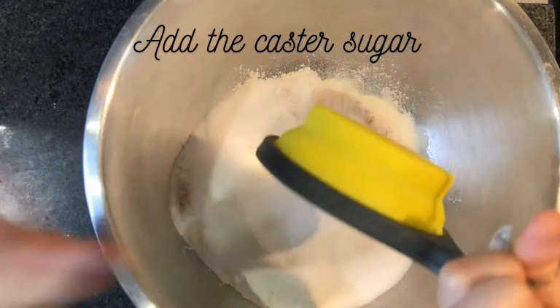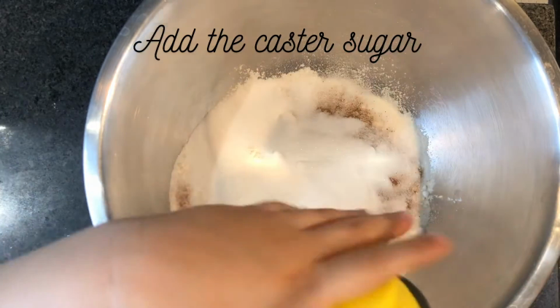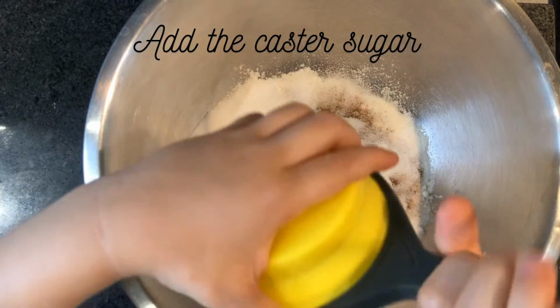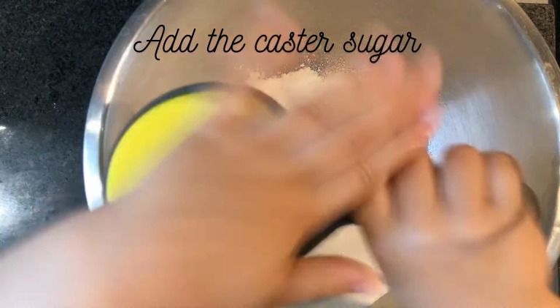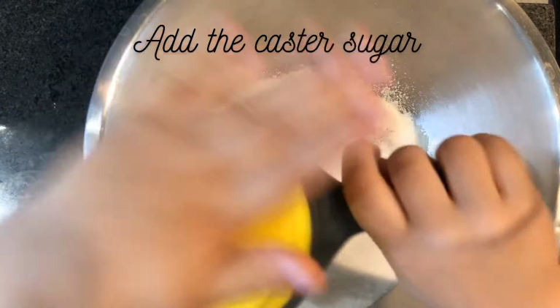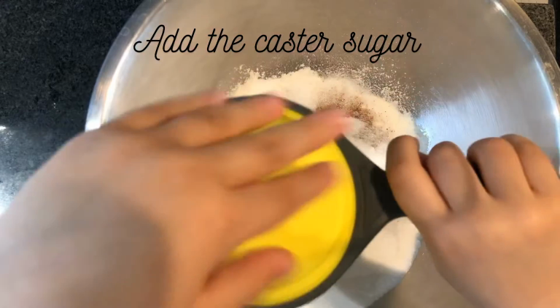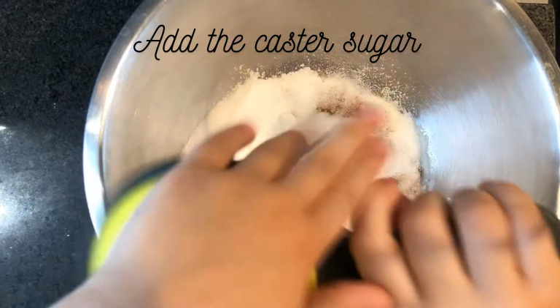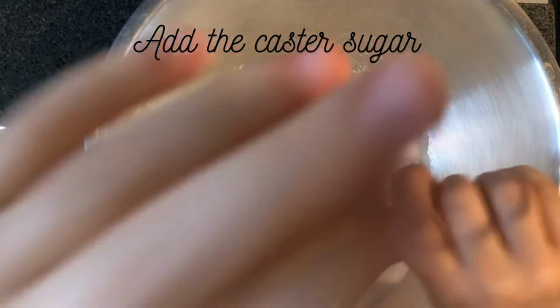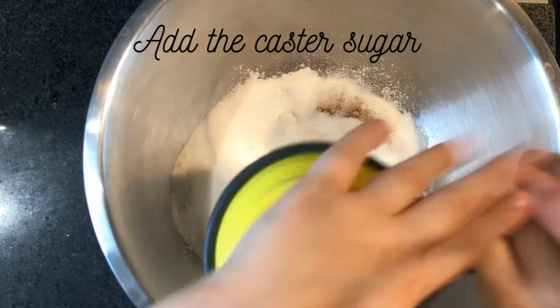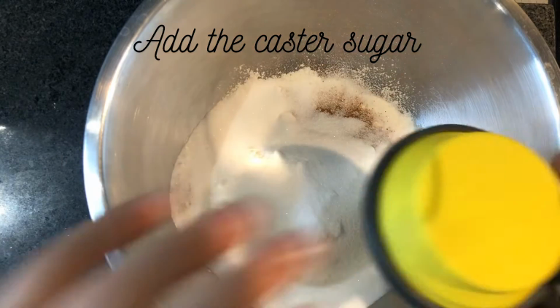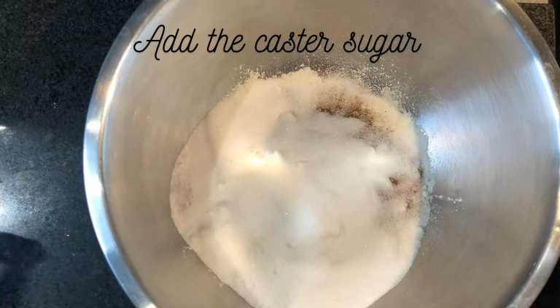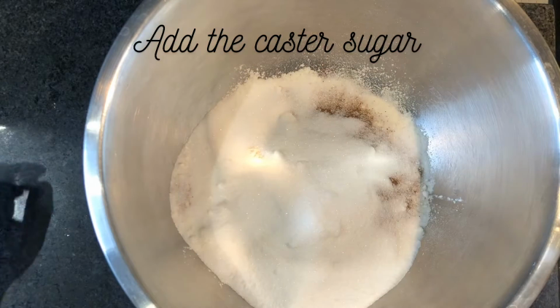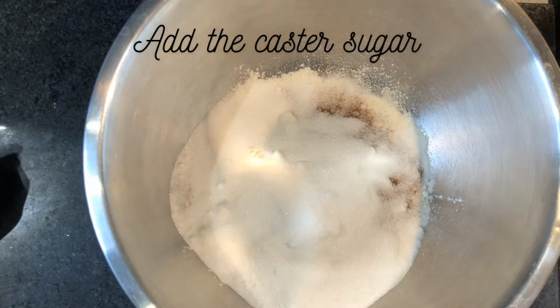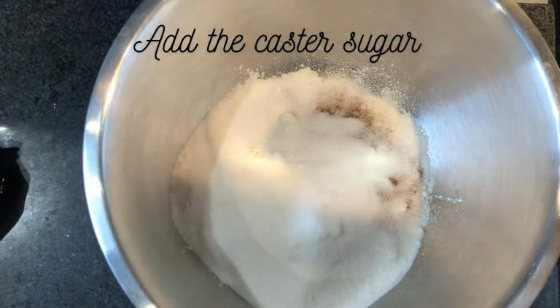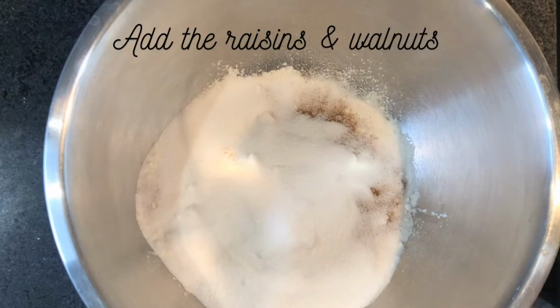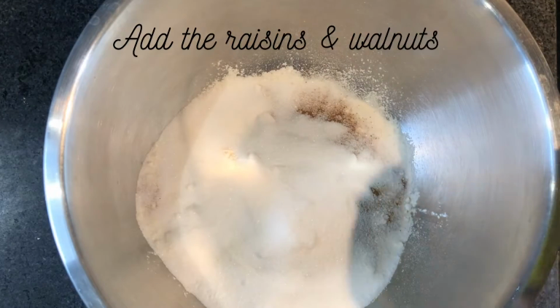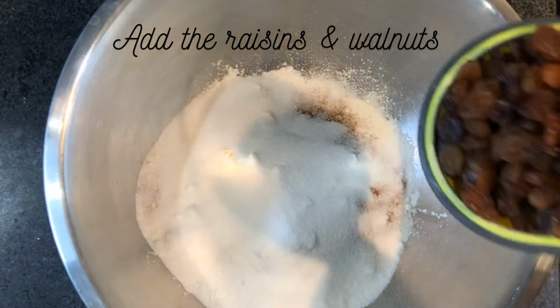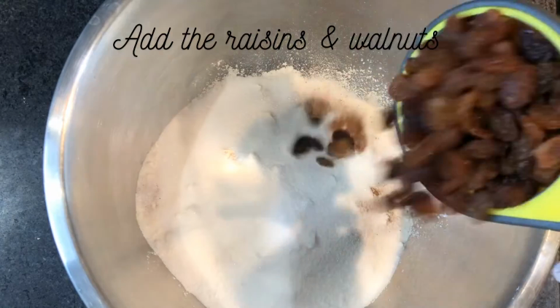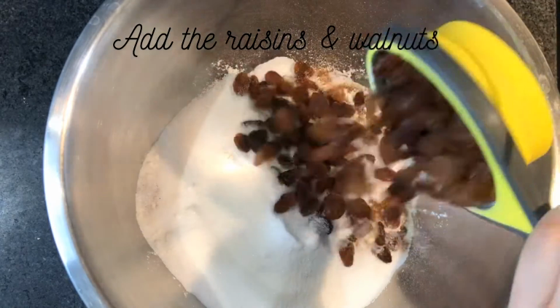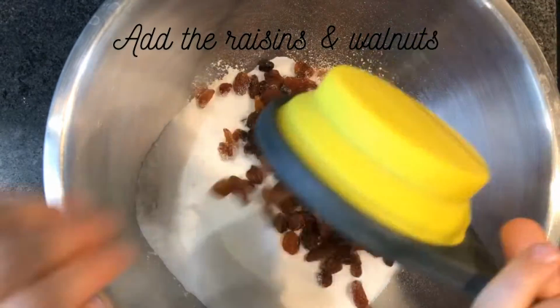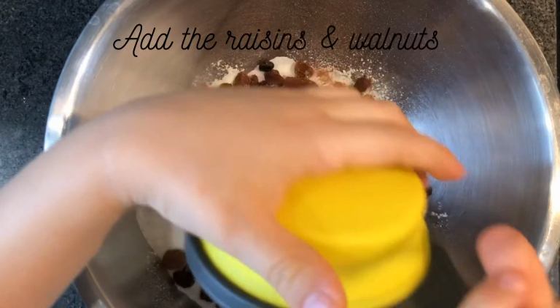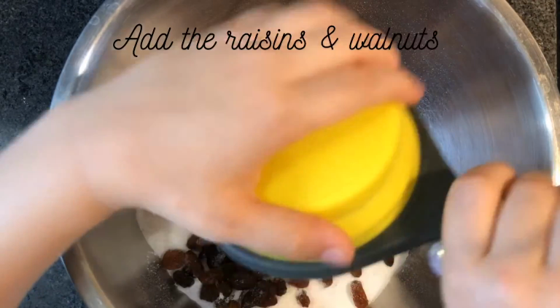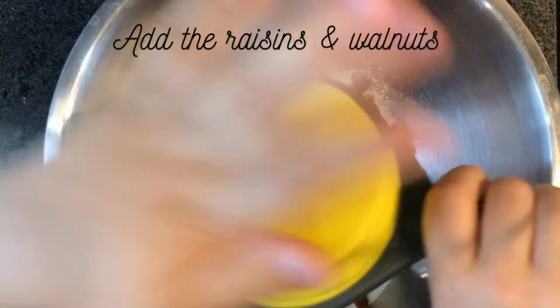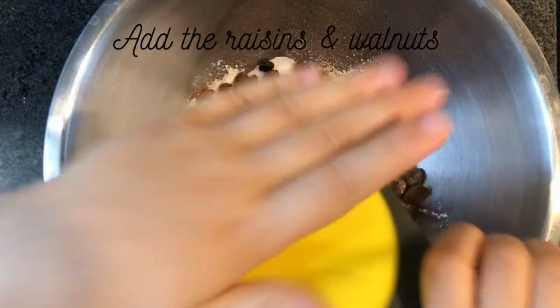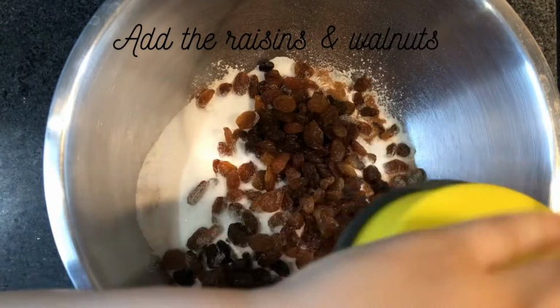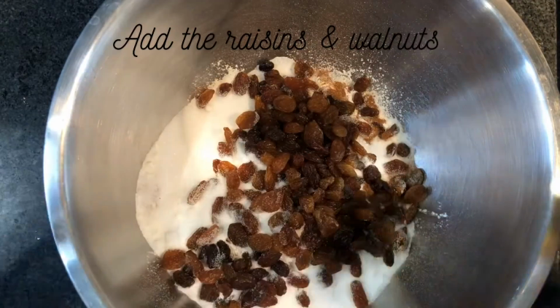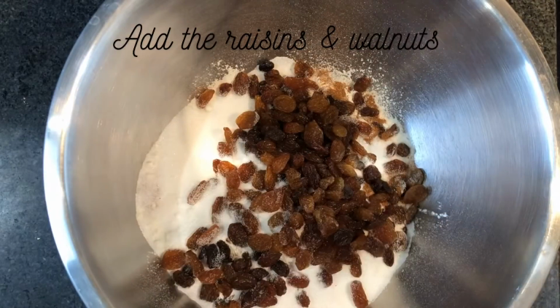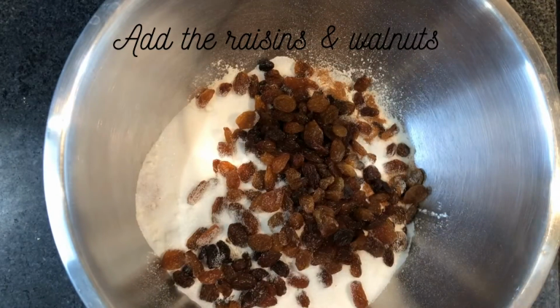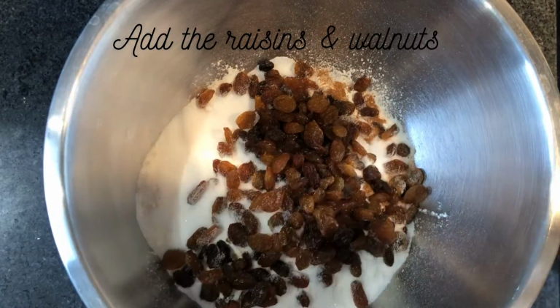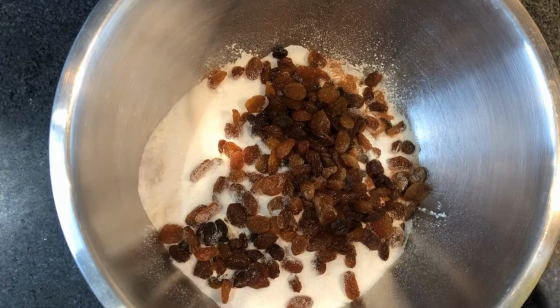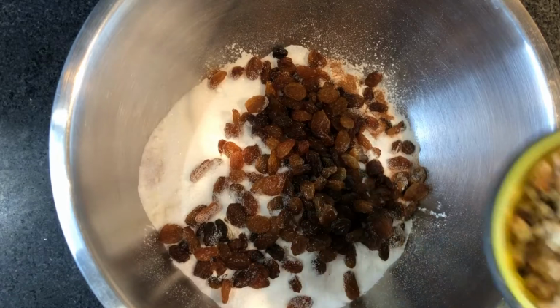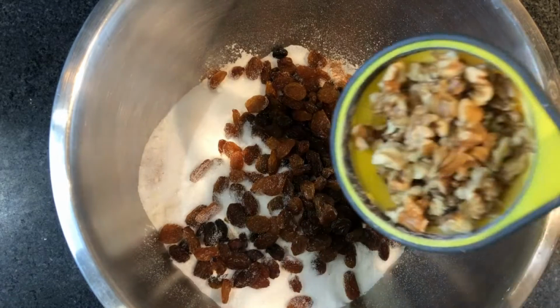Well done, Chloe. Well done. Now we add the raisins. Lovely. Now we add the walnuts.